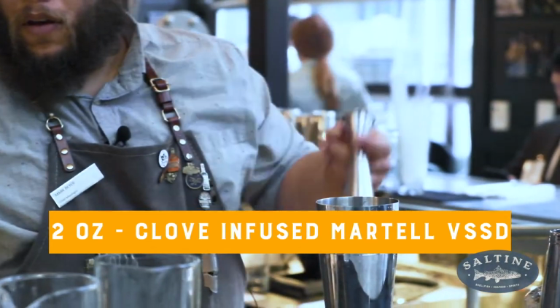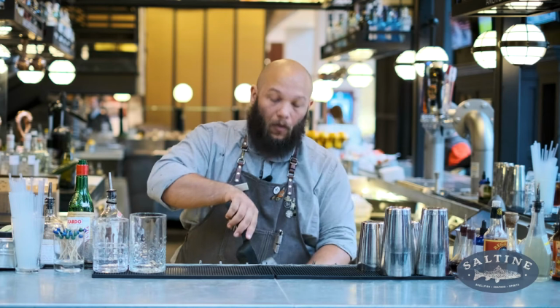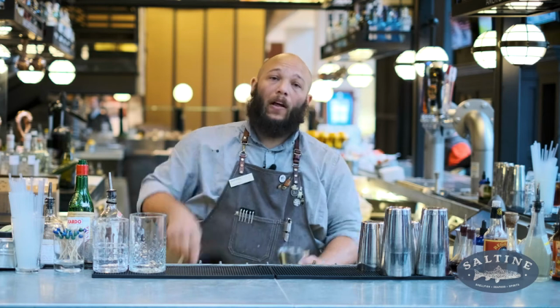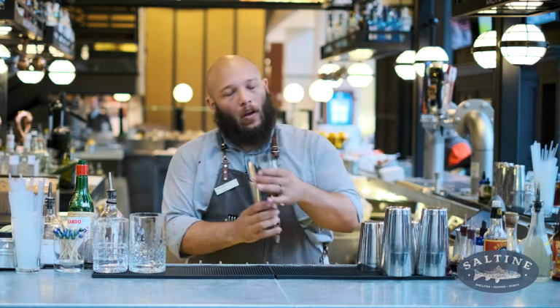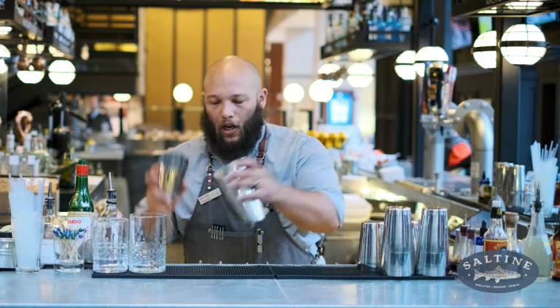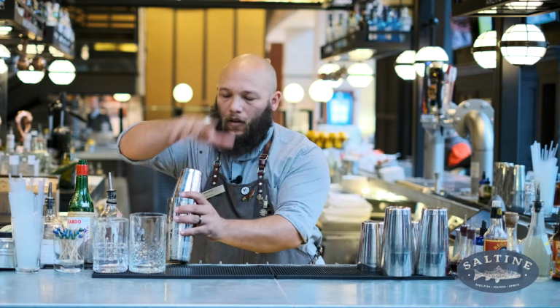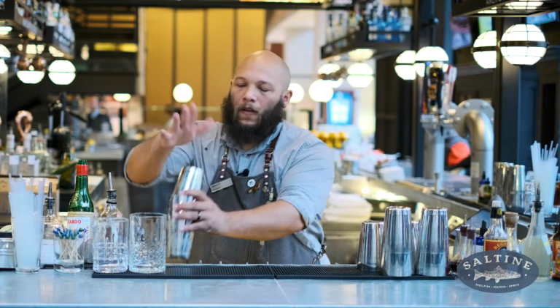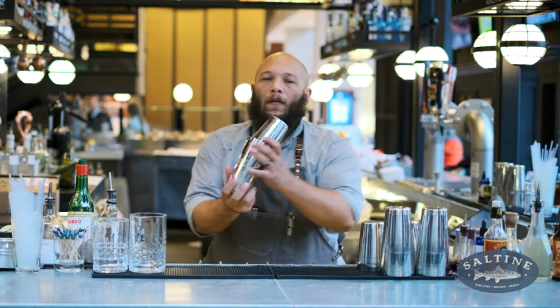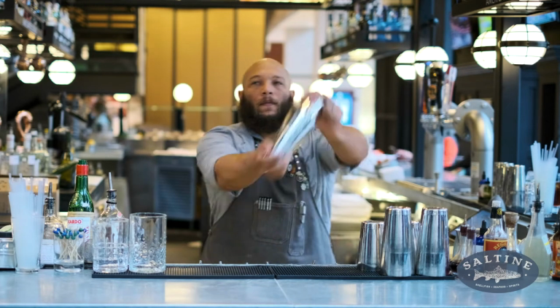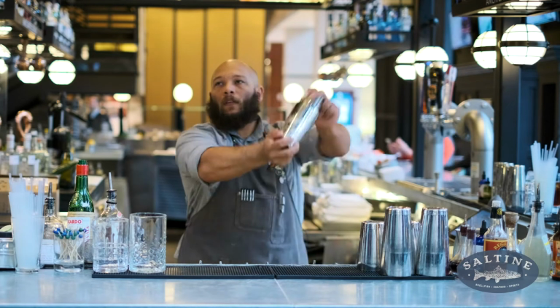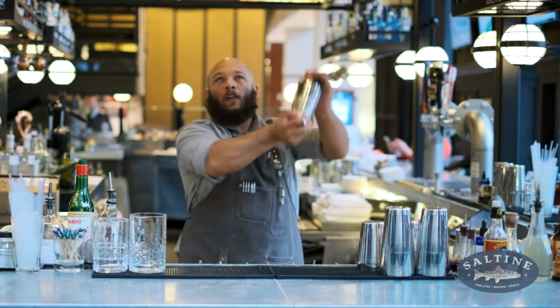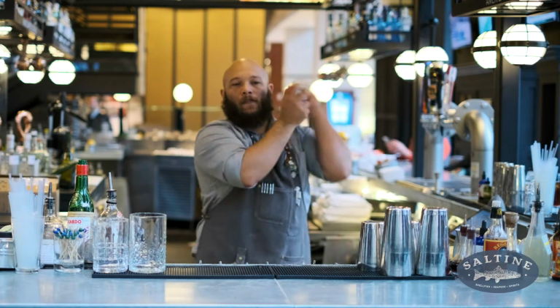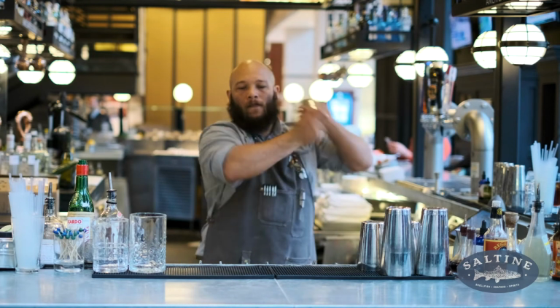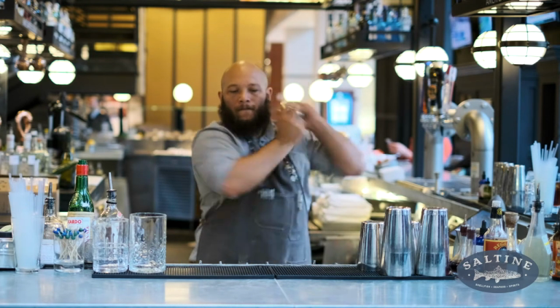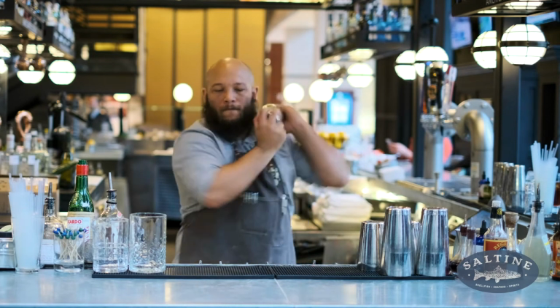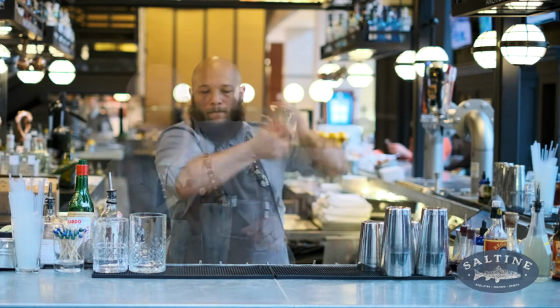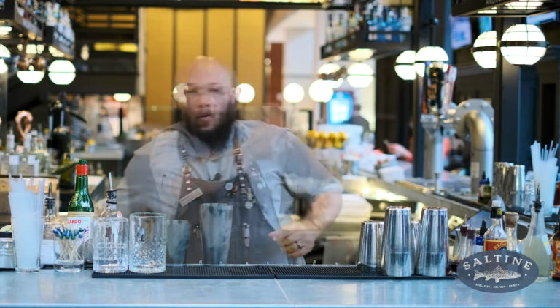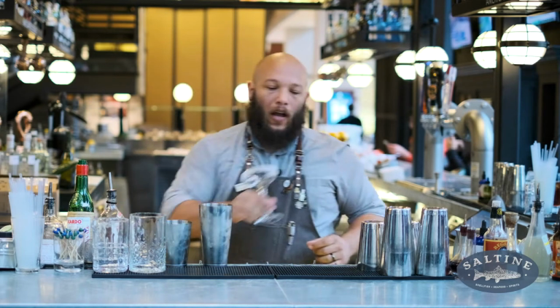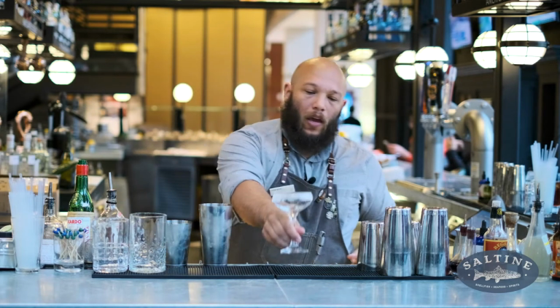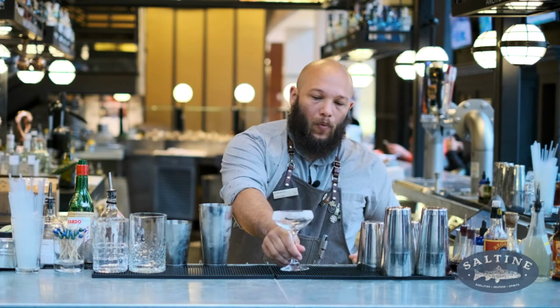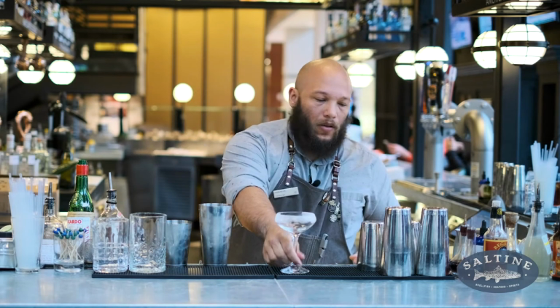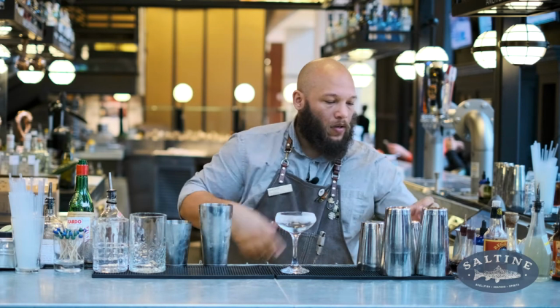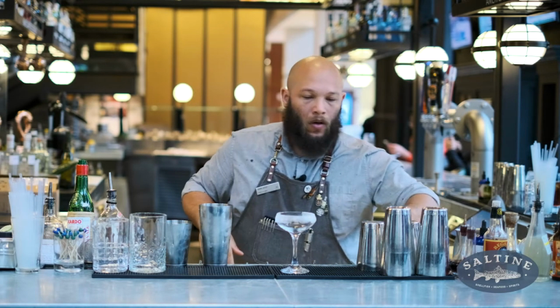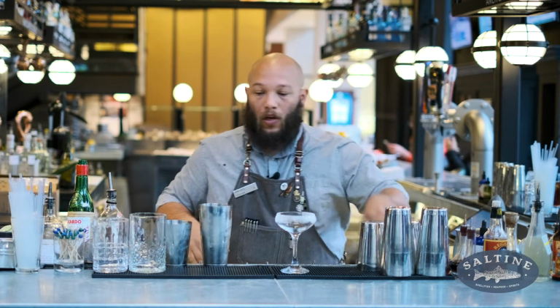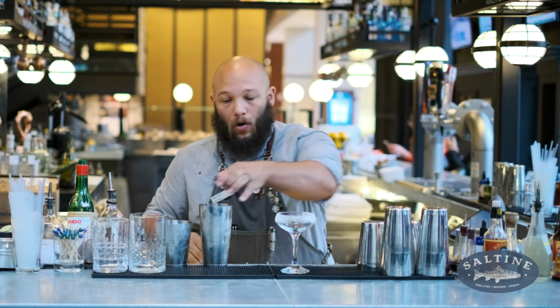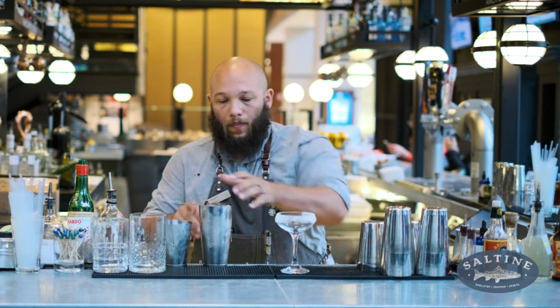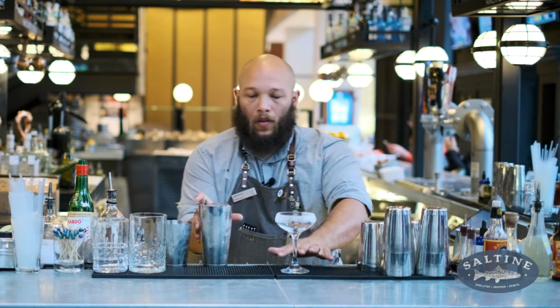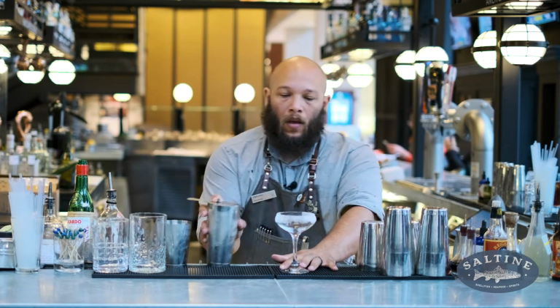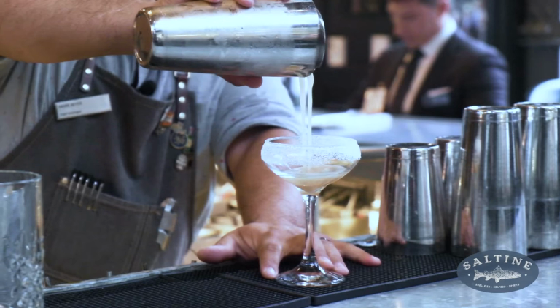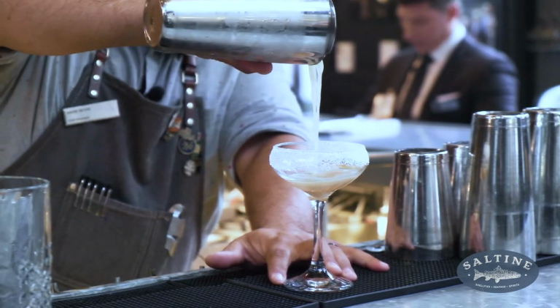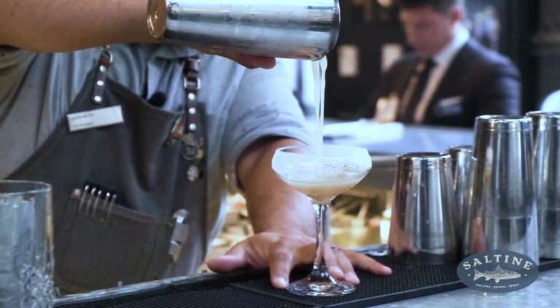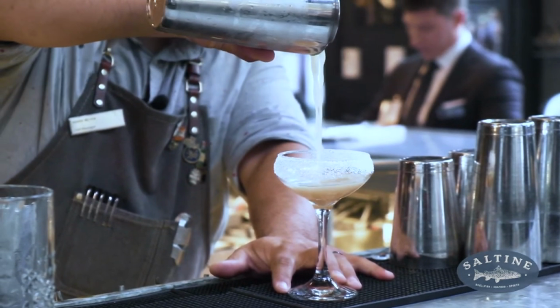I want to give that a really hard shake. I'm going to grab a coupe glass with a sugar rim. I want to strain right on it.